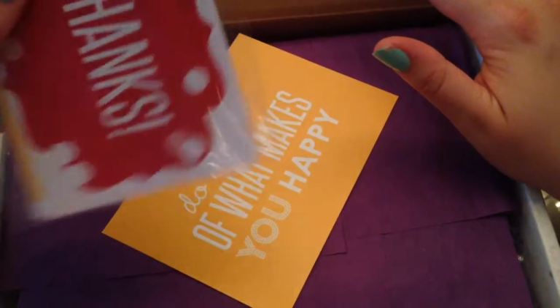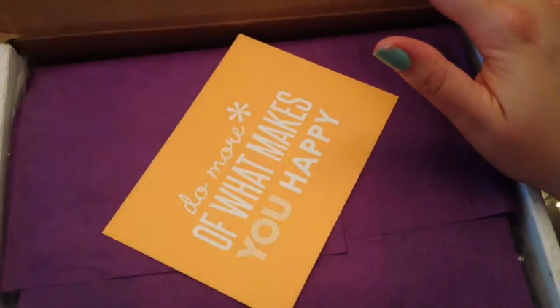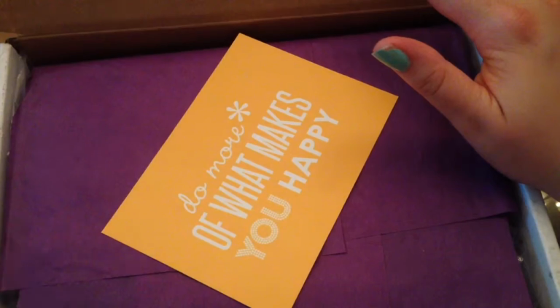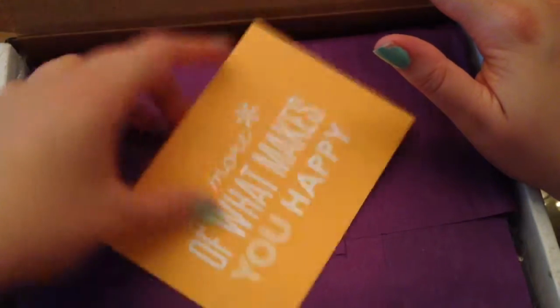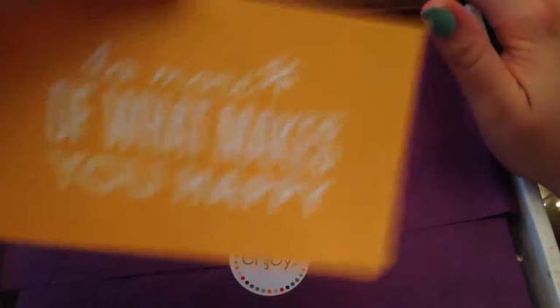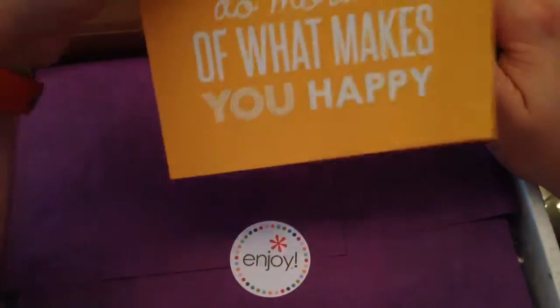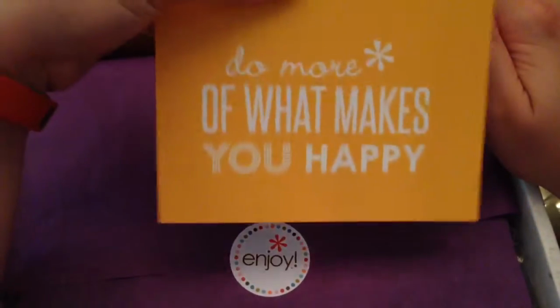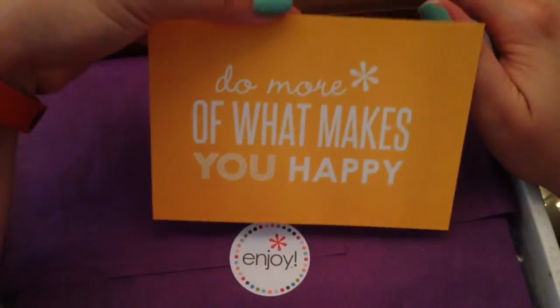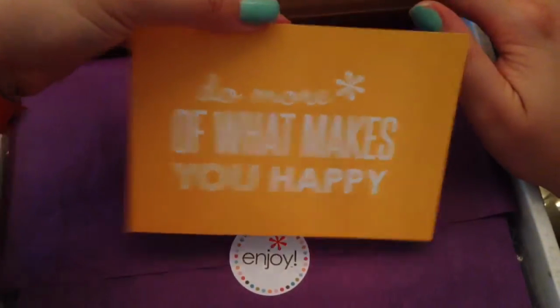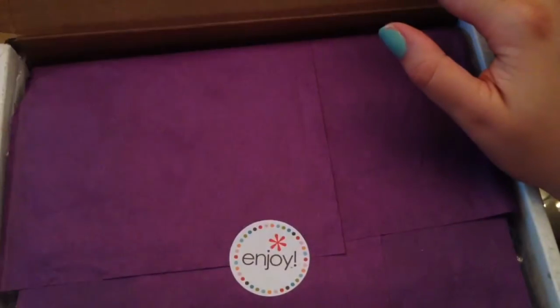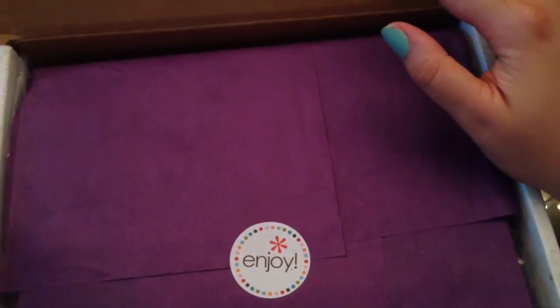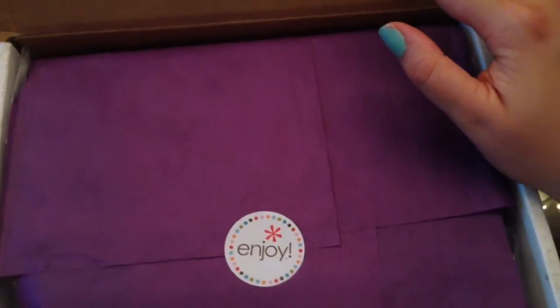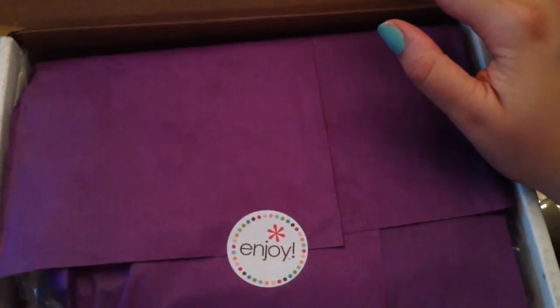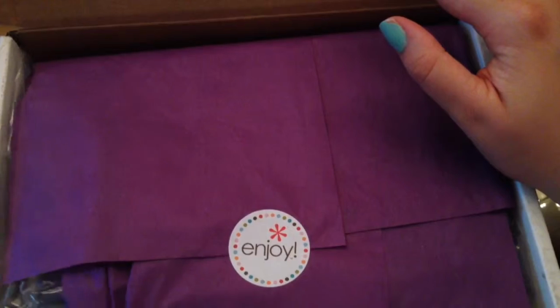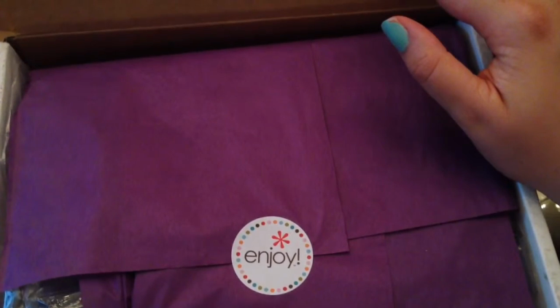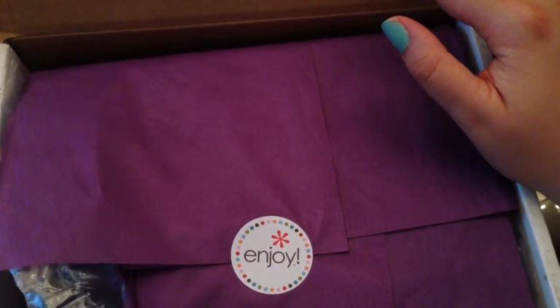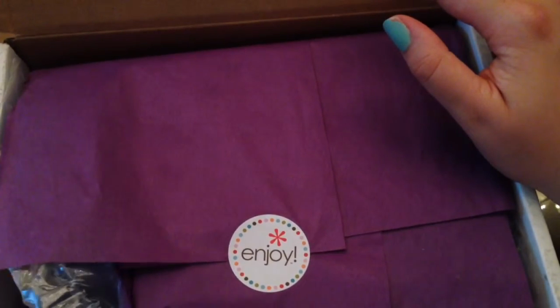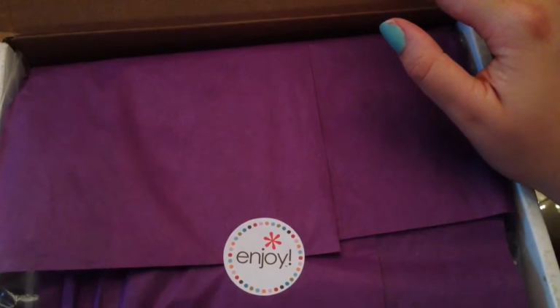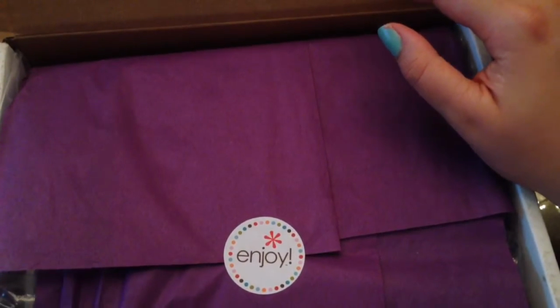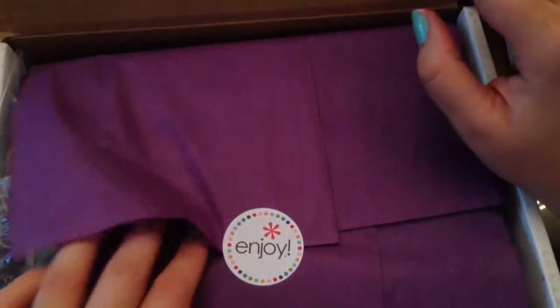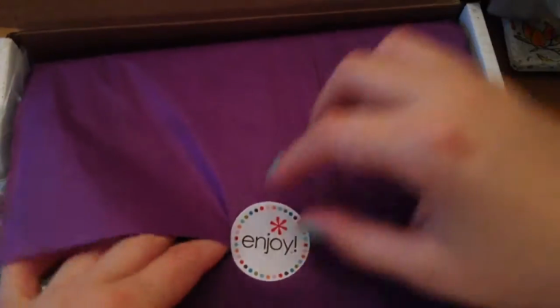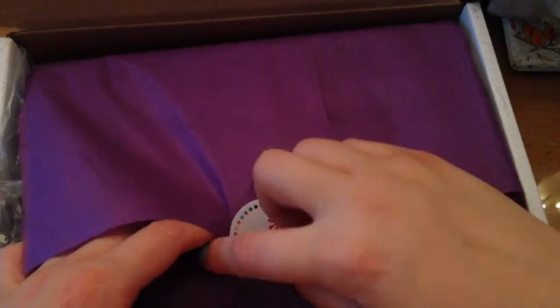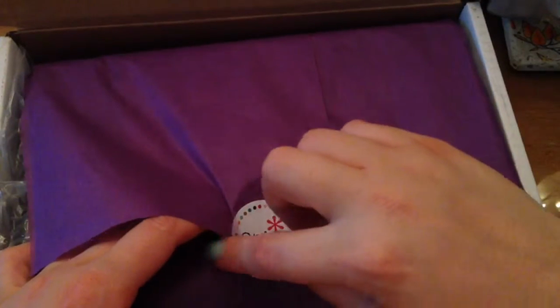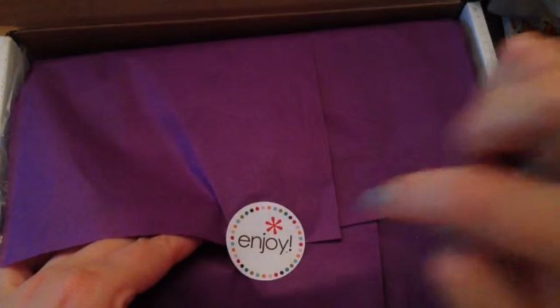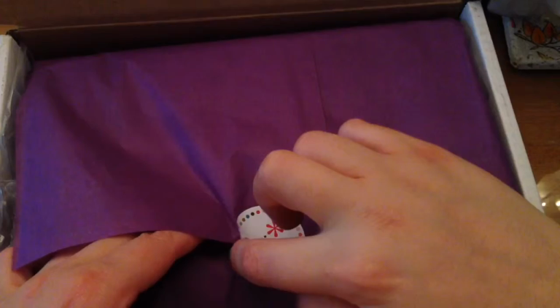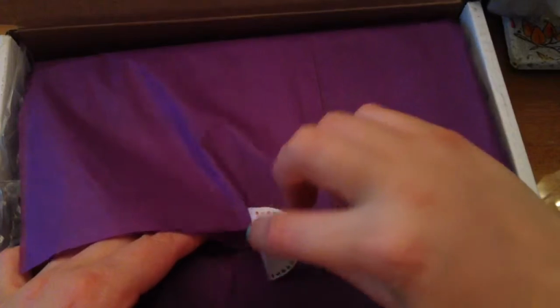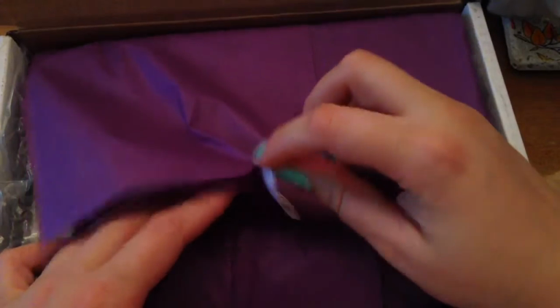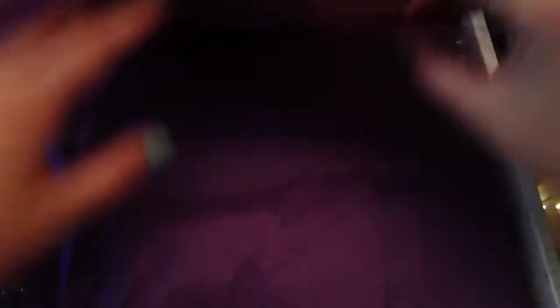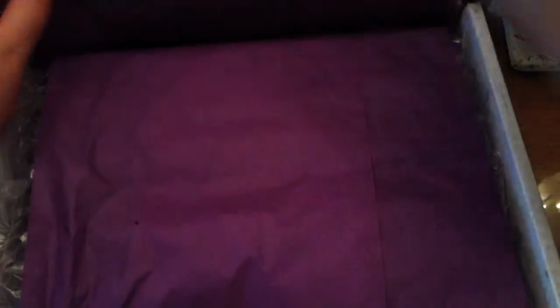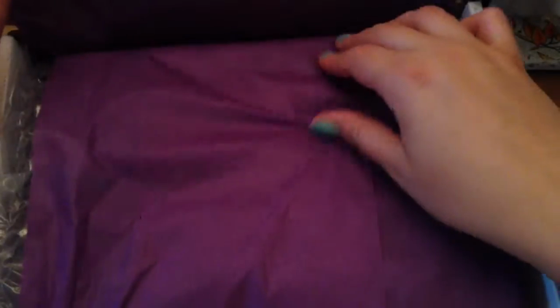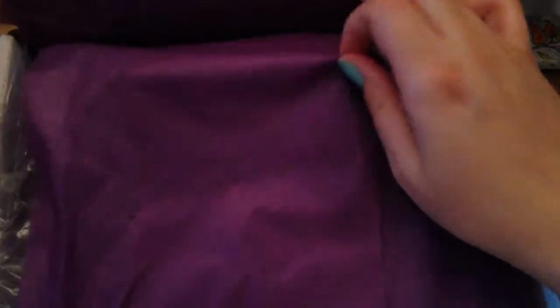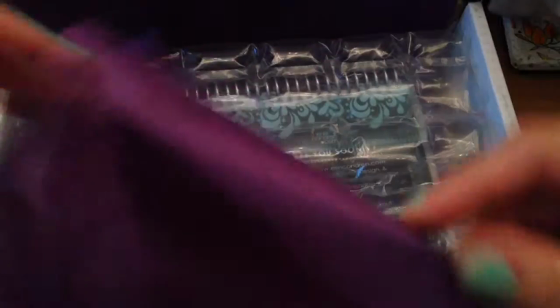Another $10 off! And then 'do more of what makes you happy.' I'll just go ahead and open it up. It says 'enjoy' right here, and there's the tissue paper.